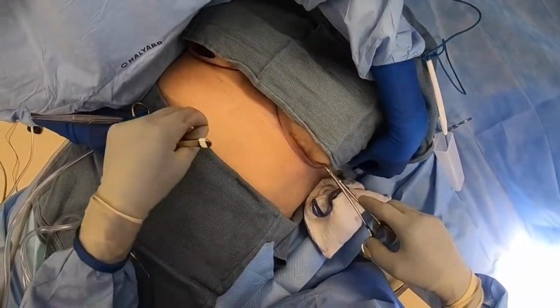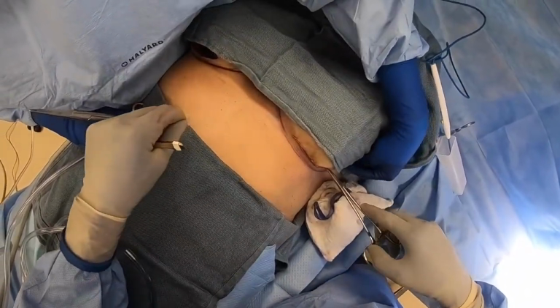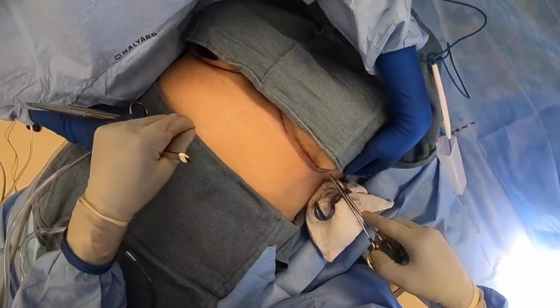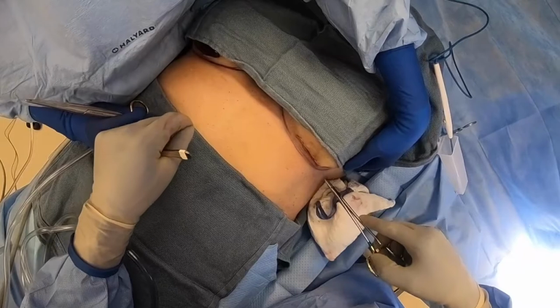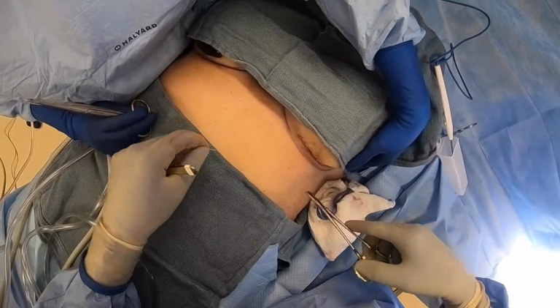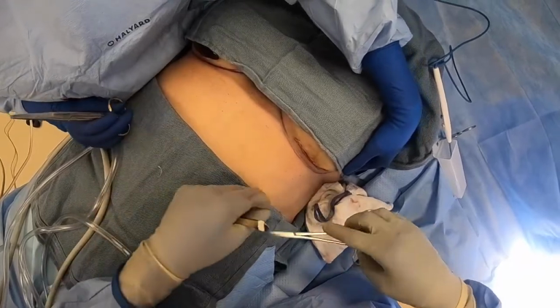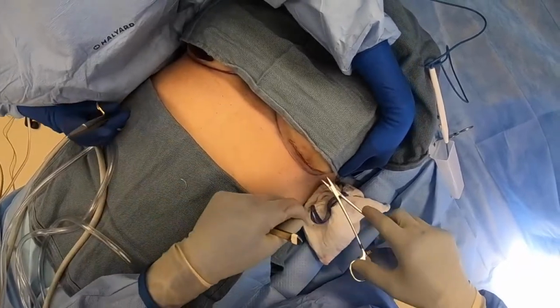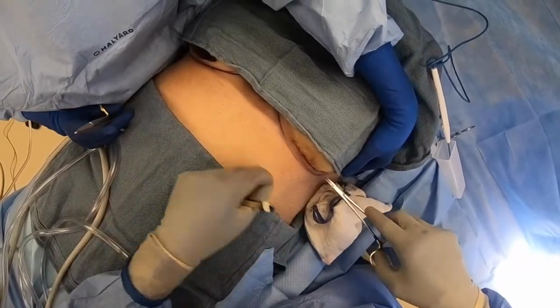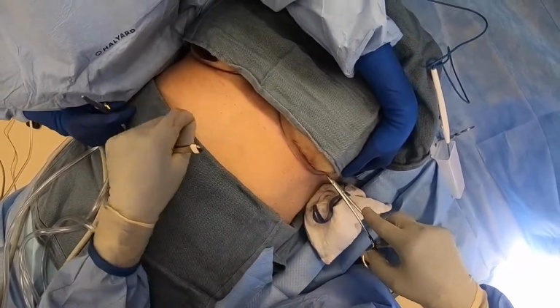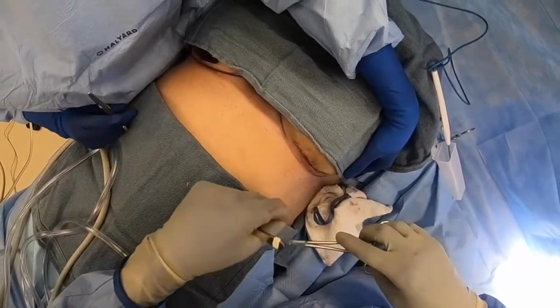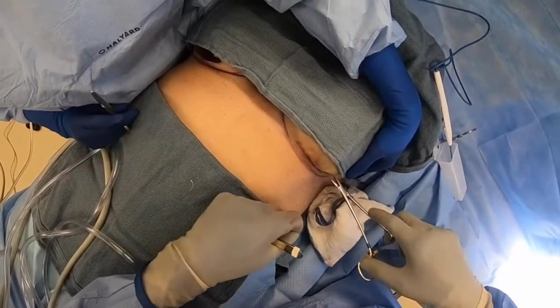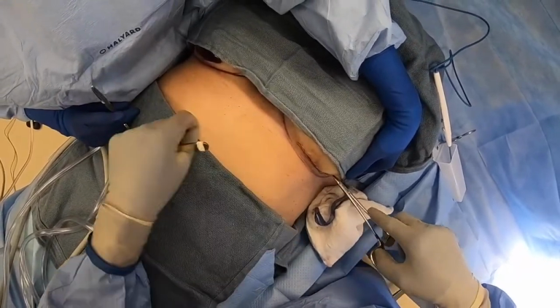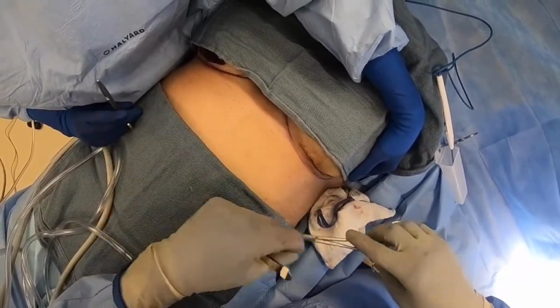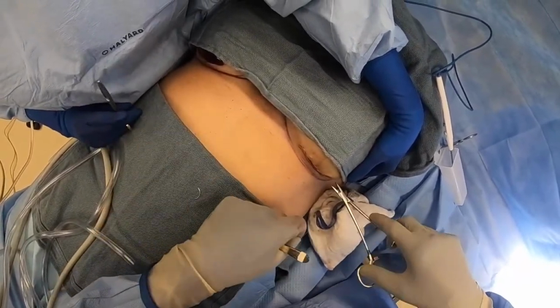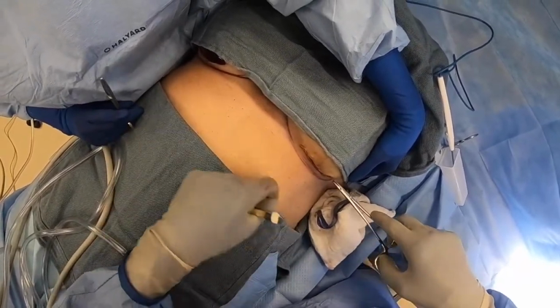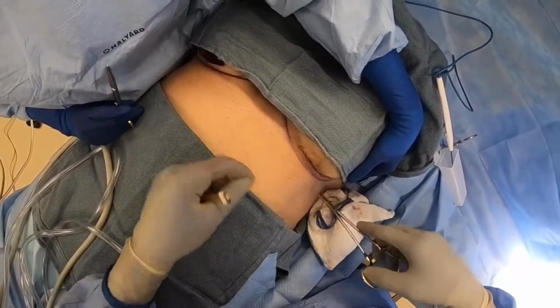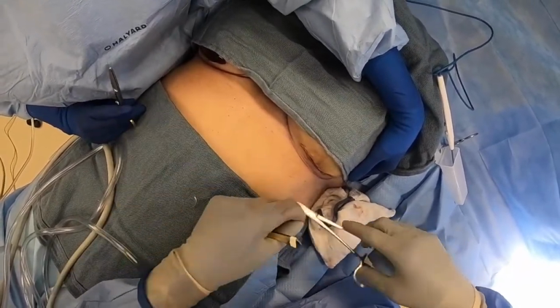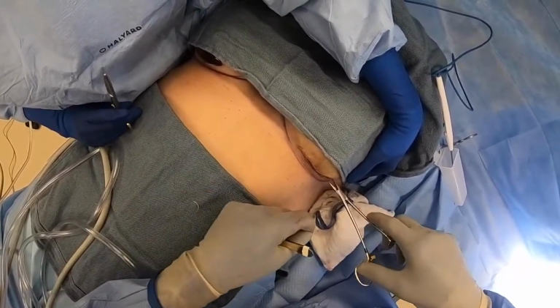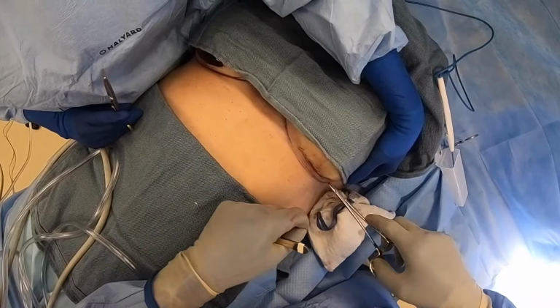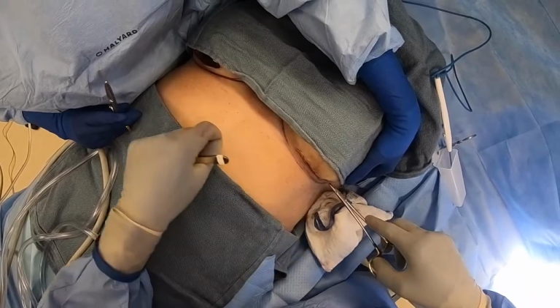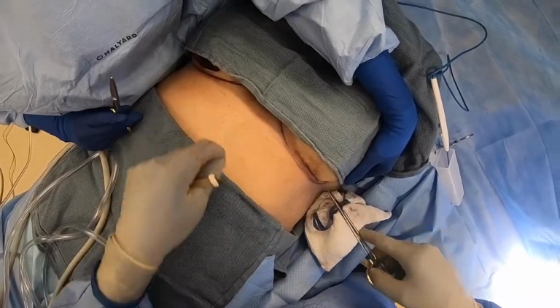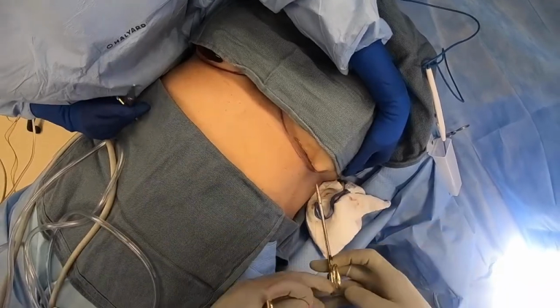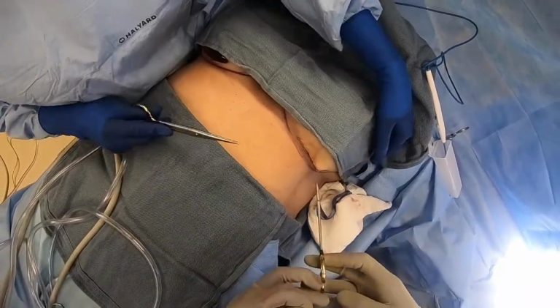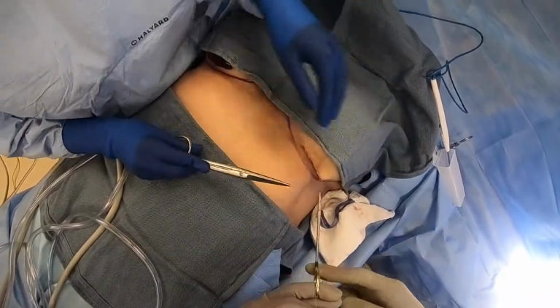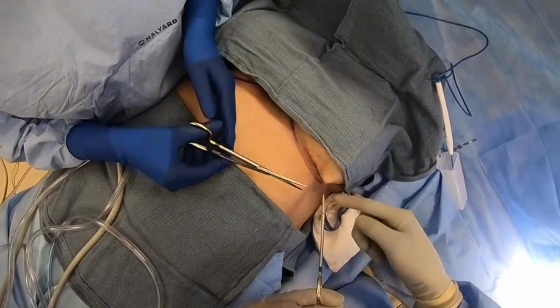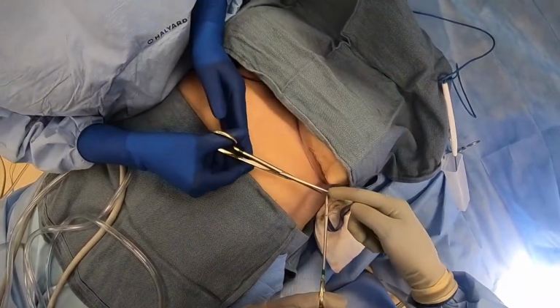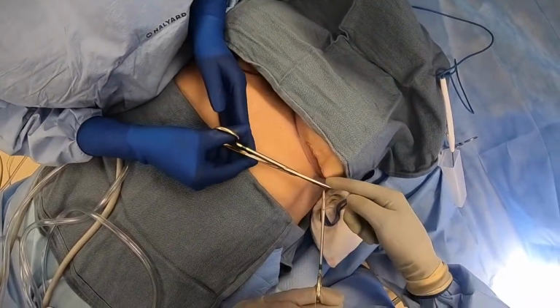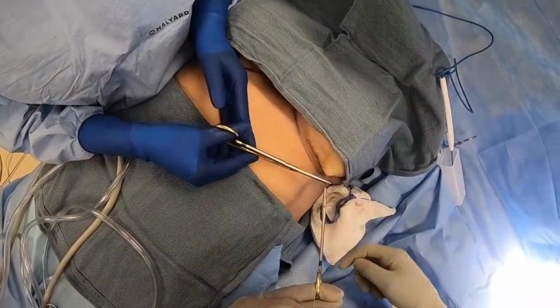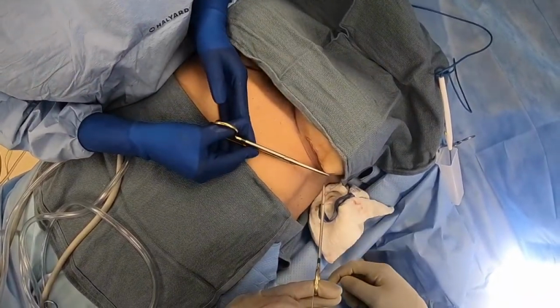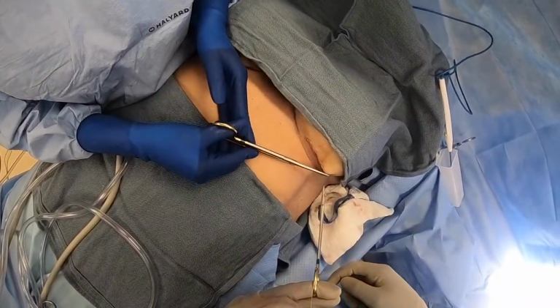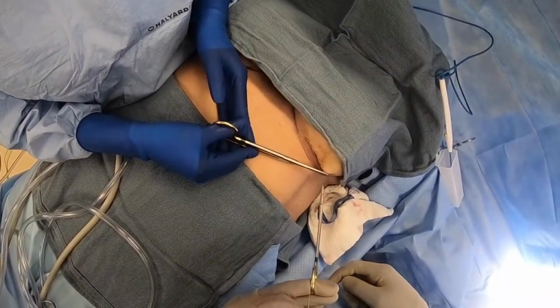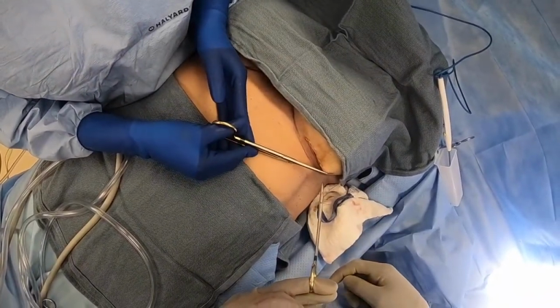The knot is going to be buried. I generally do about four throws, and then she's going to slide one time down, feel the knot, and cut.